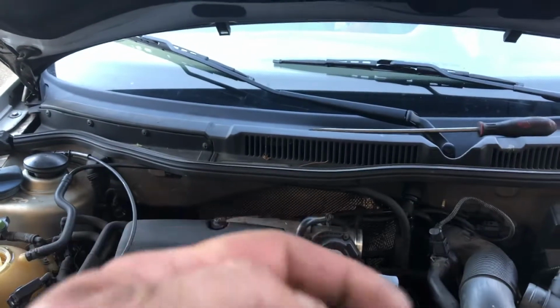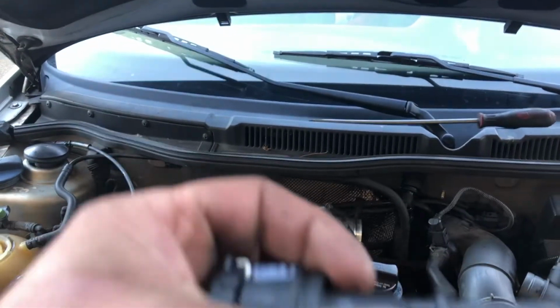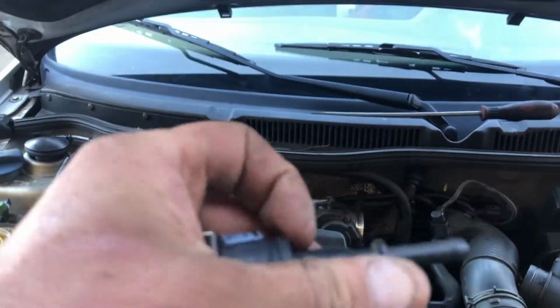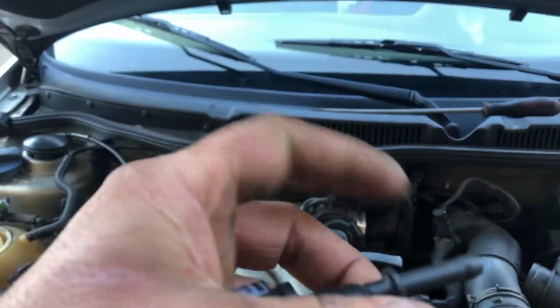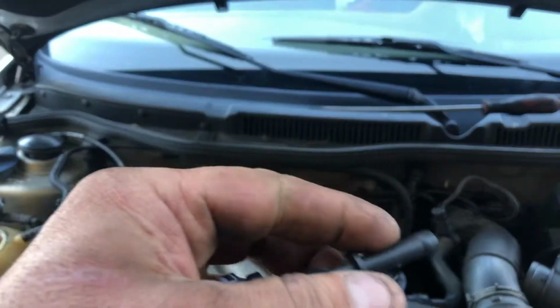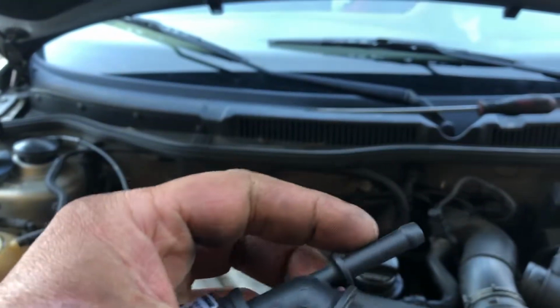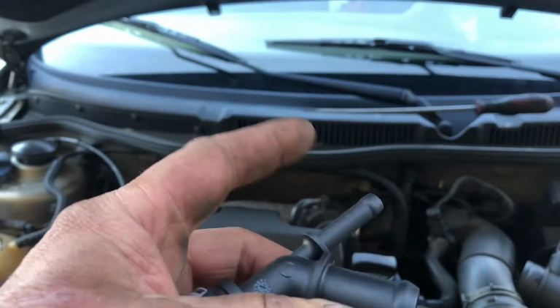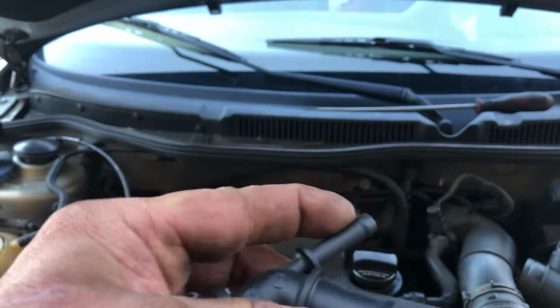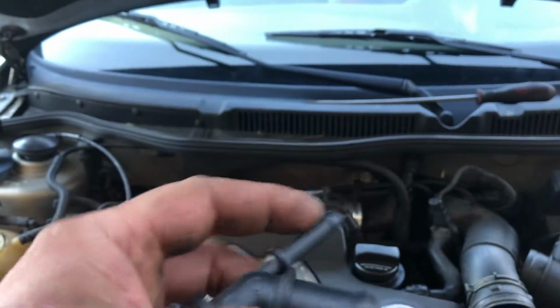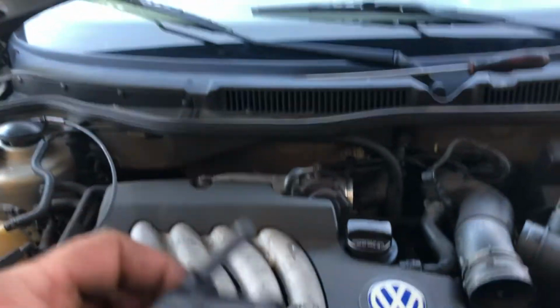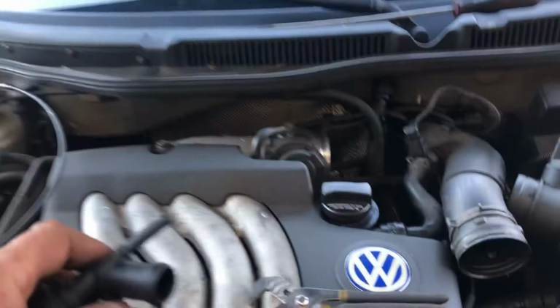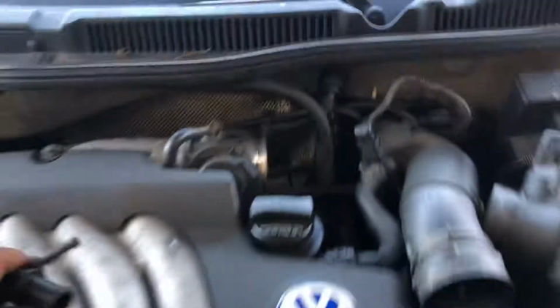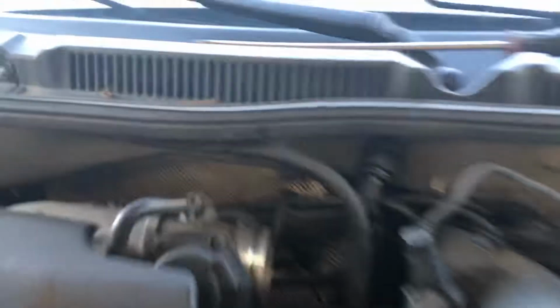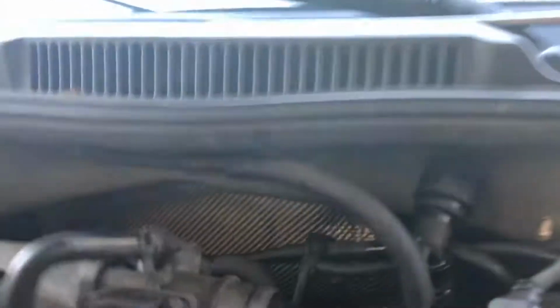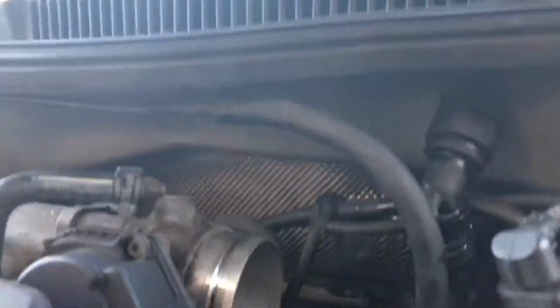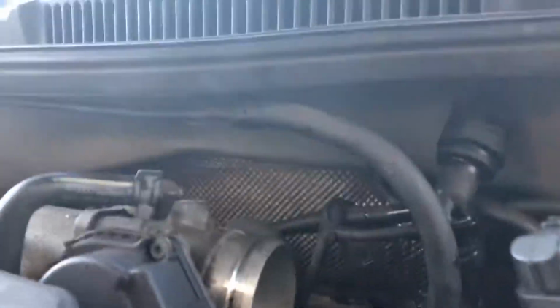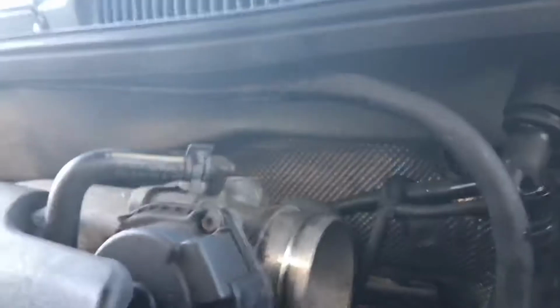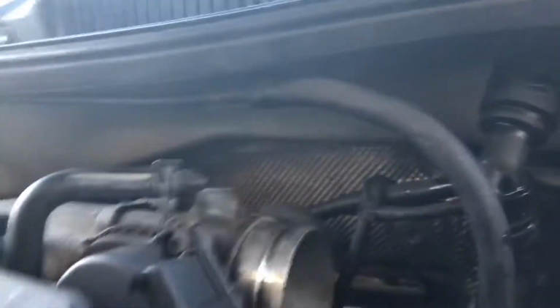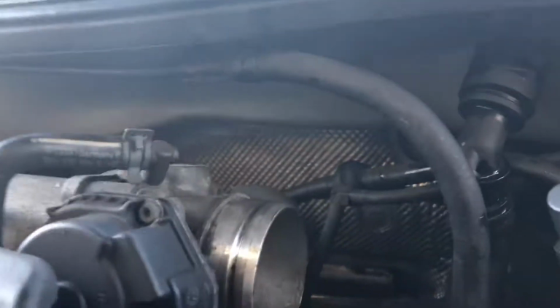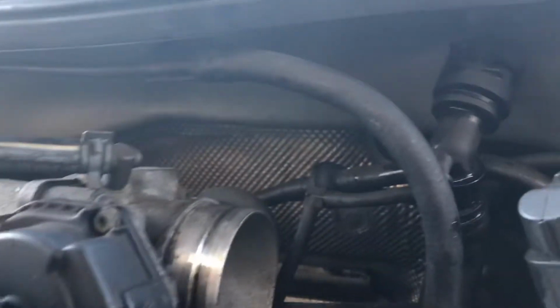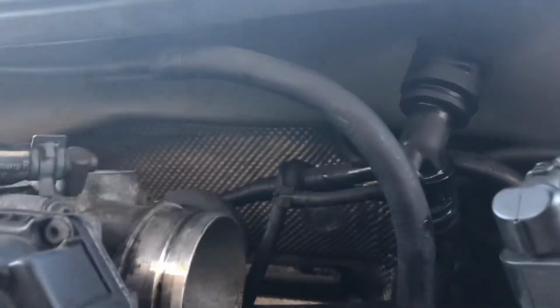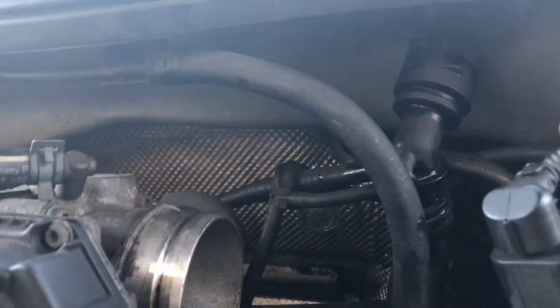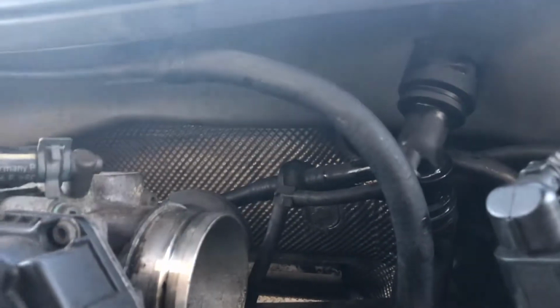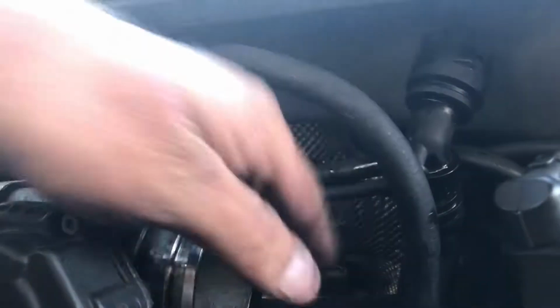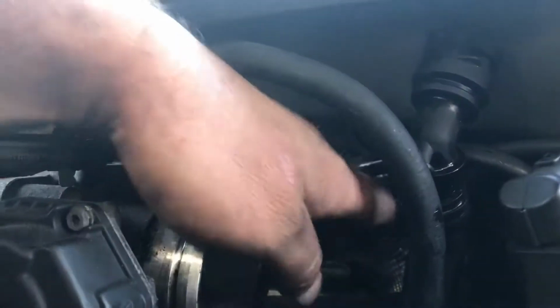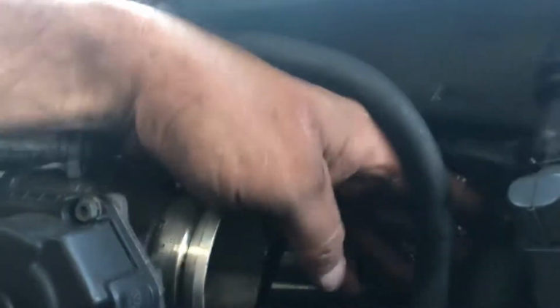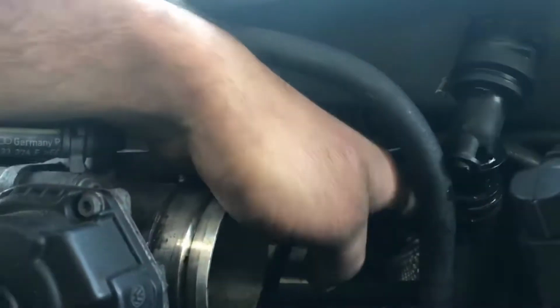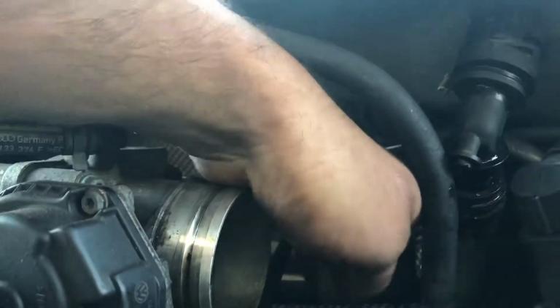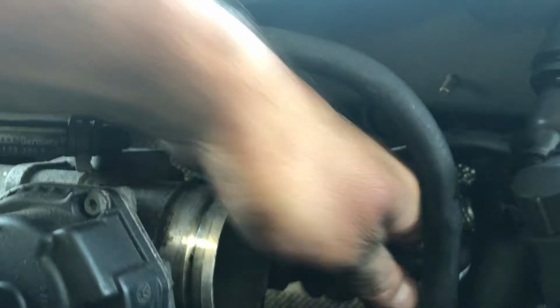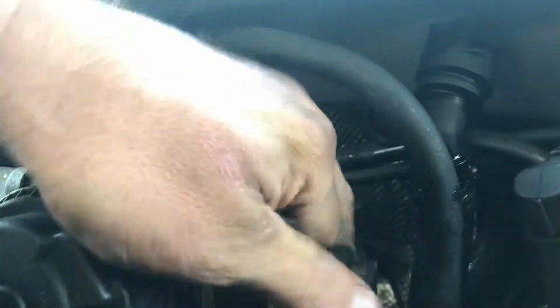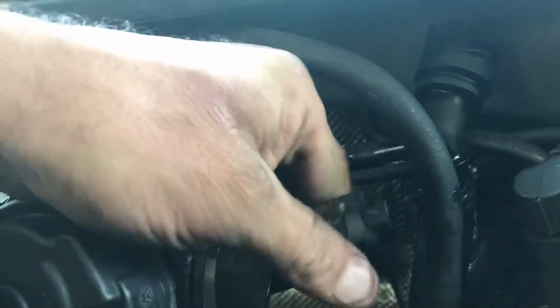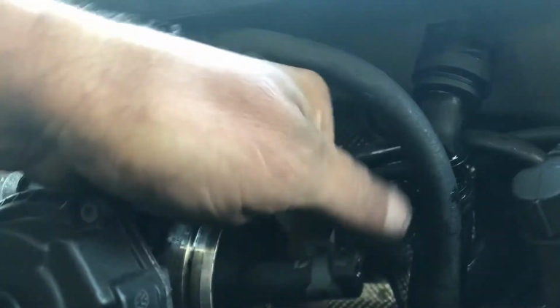What happens is this nipple just literally dries out and breaks off, and that will cause you to lose all your antifreeze, literally out of this little hose.